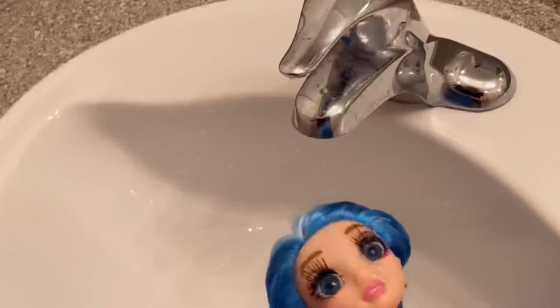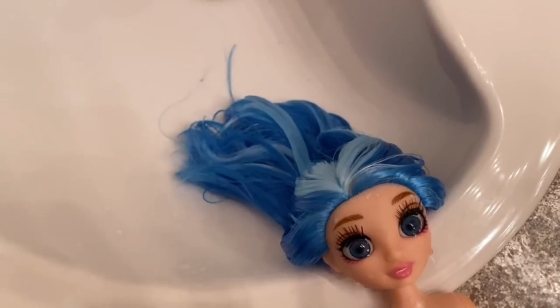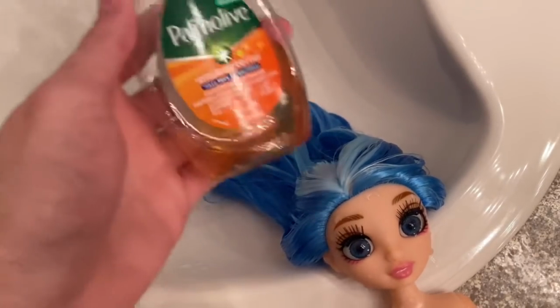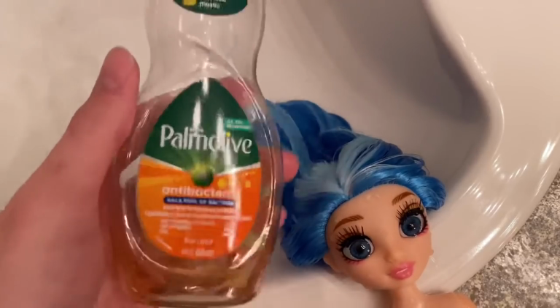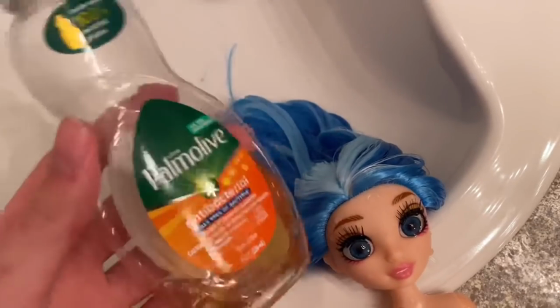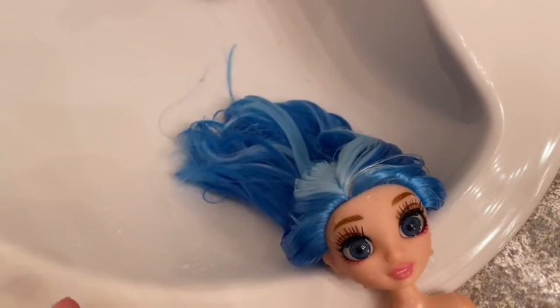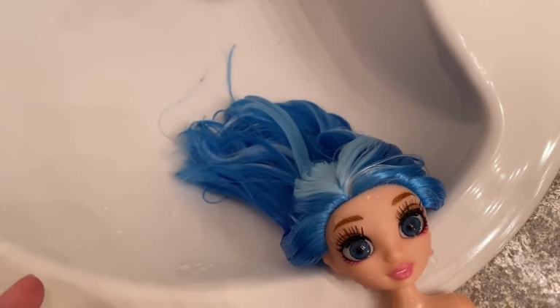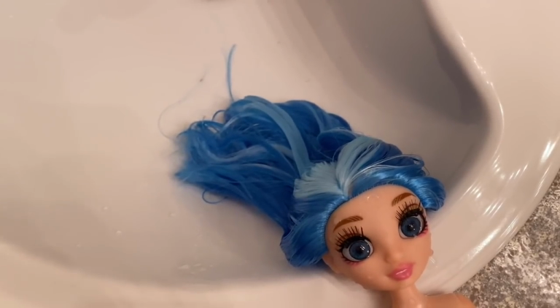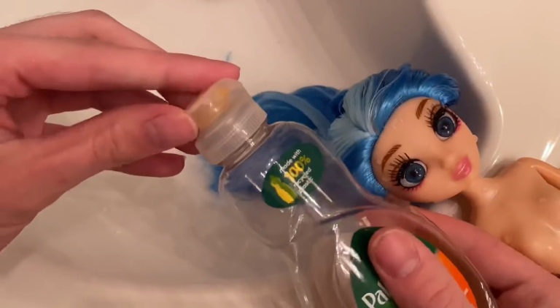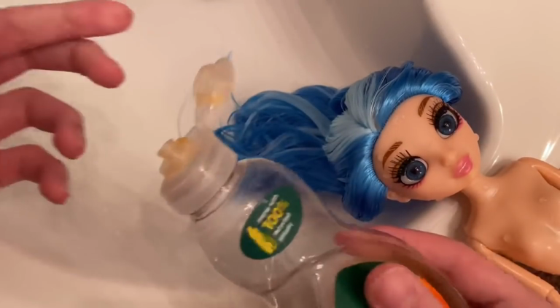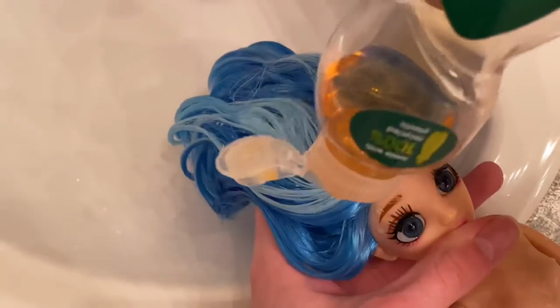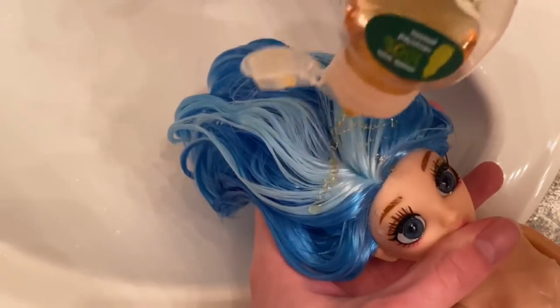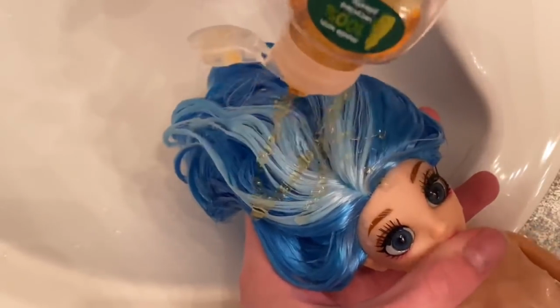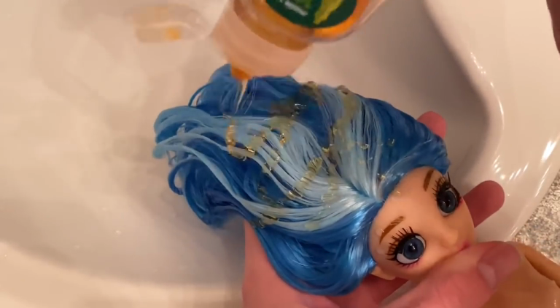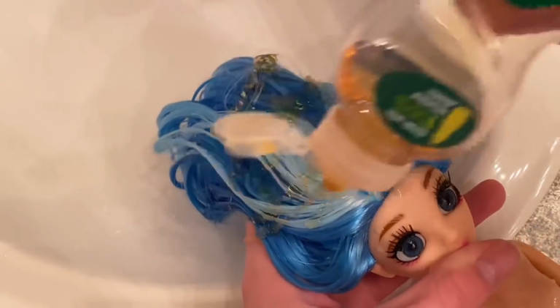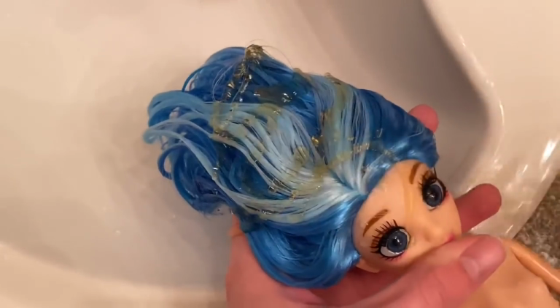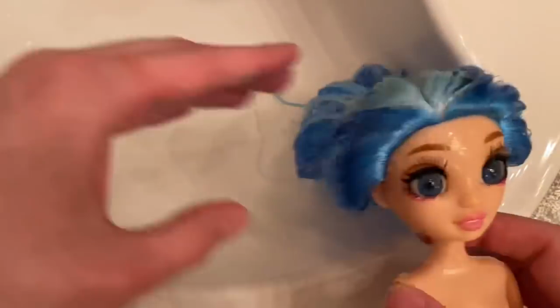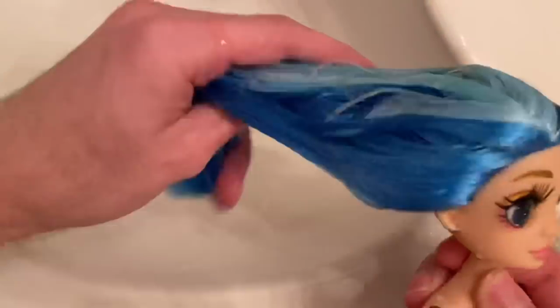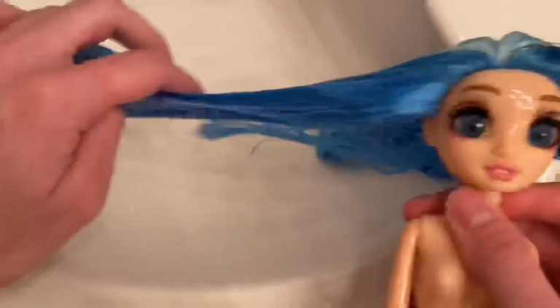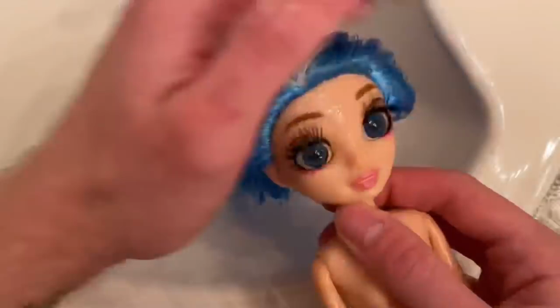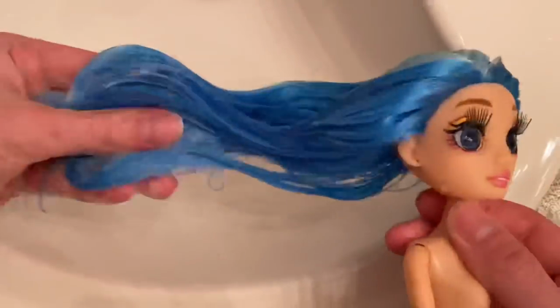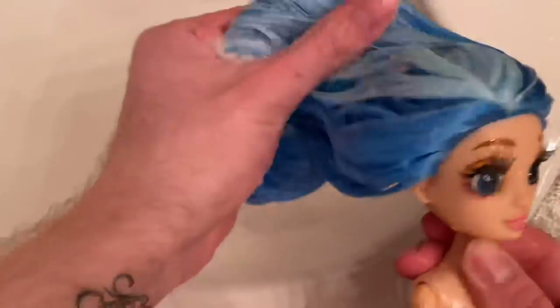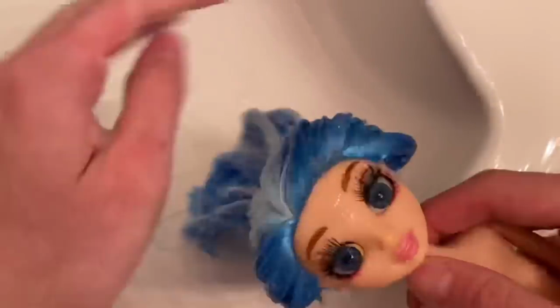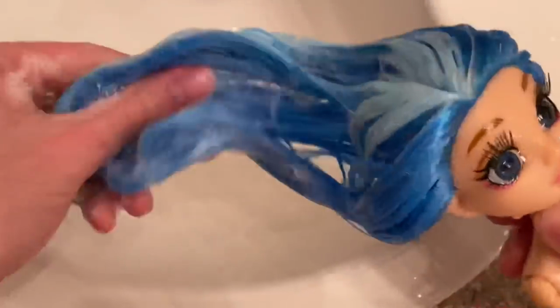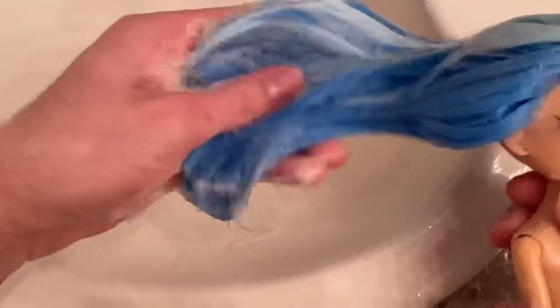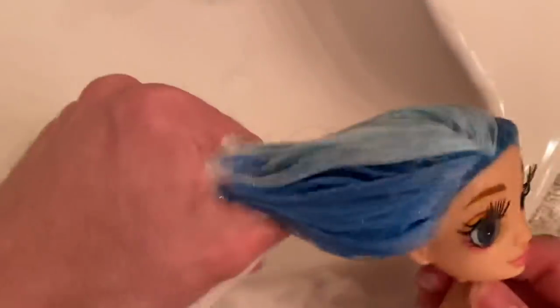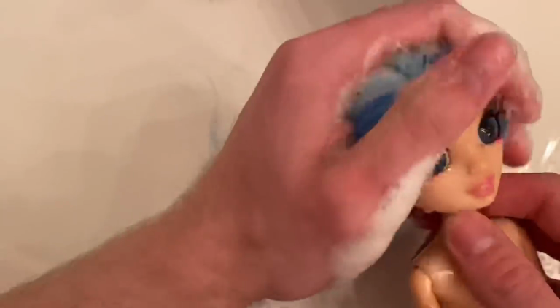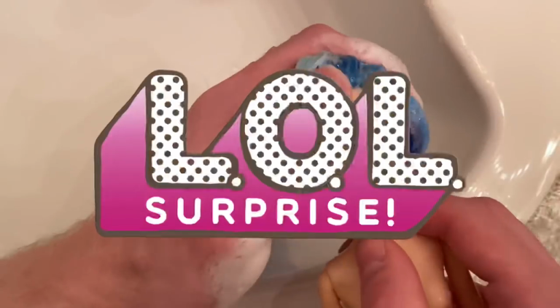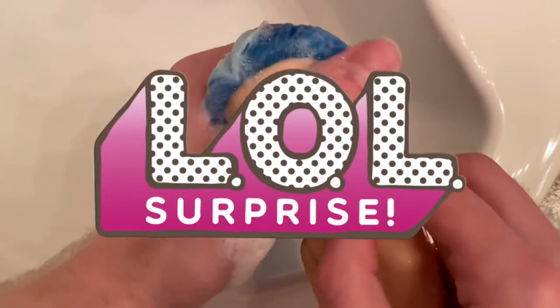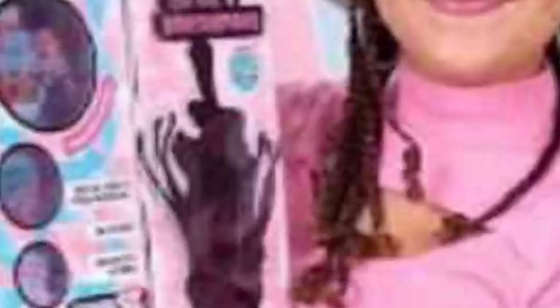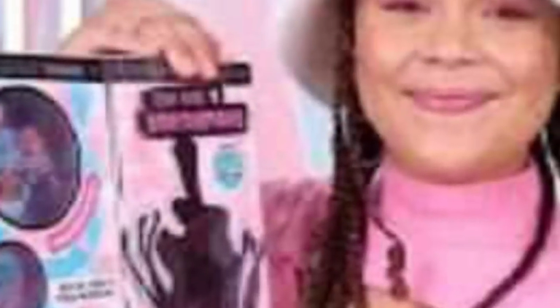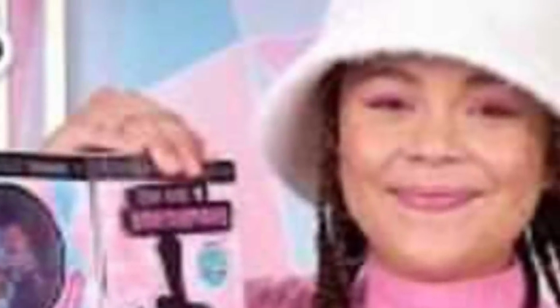Now this skinny legend is all wet — it's time to put some dish soap in her hair and wash out the factory juices and all that, because I can't tell you how dirty her hair felt after unboxing her. And you know, are we surprised? Are we really surprised?